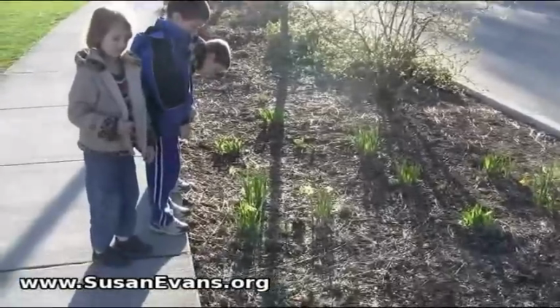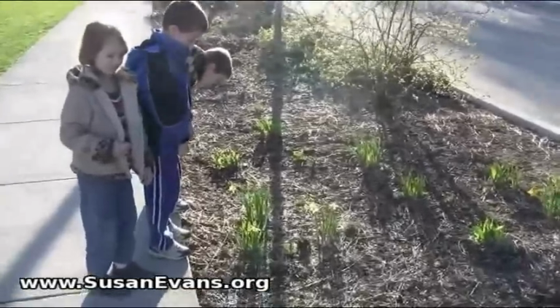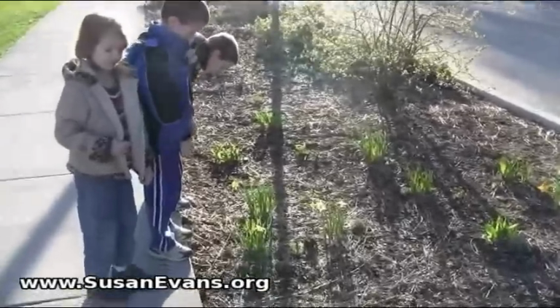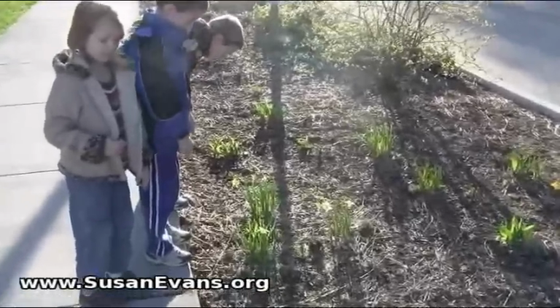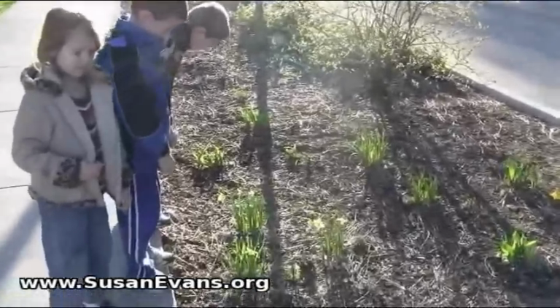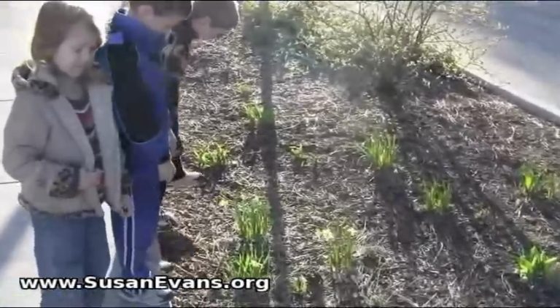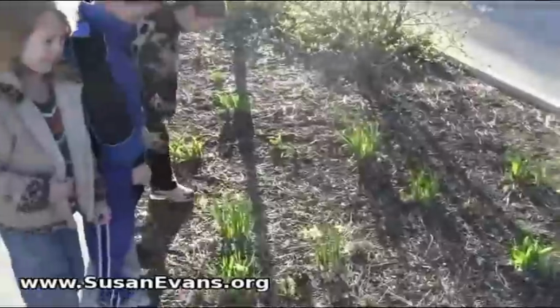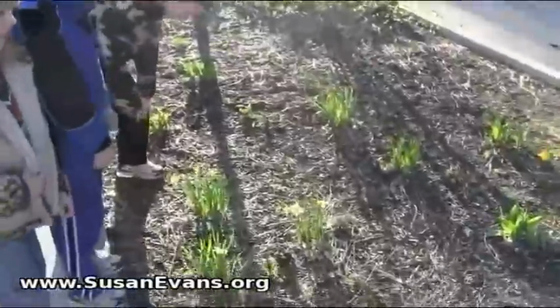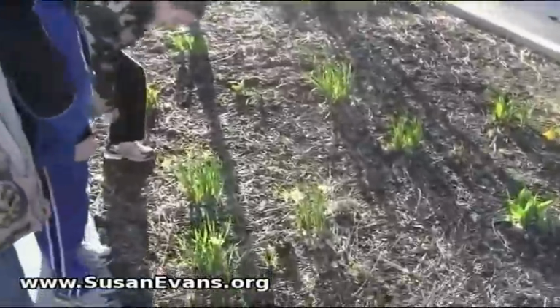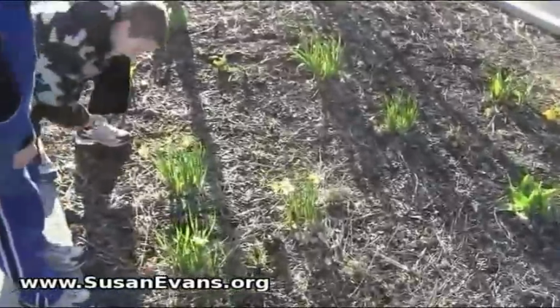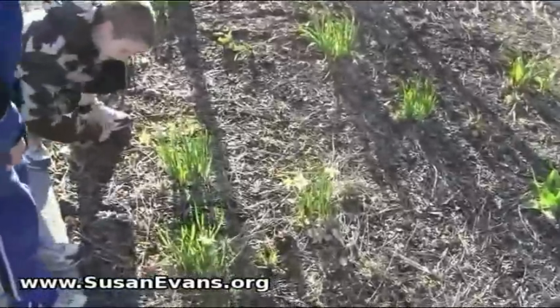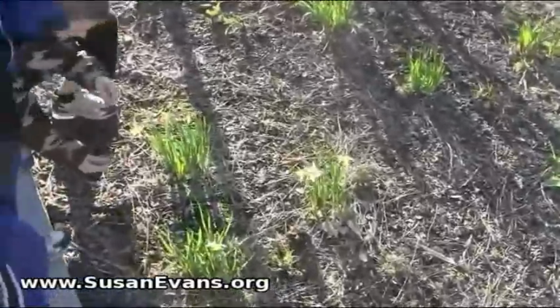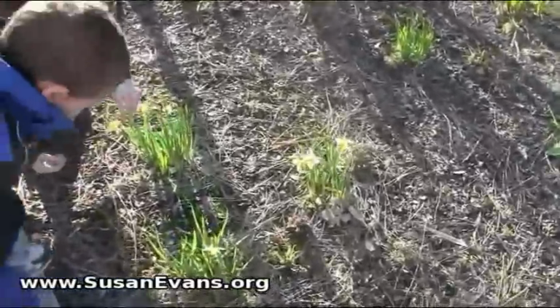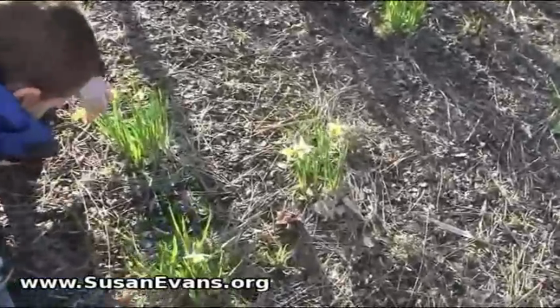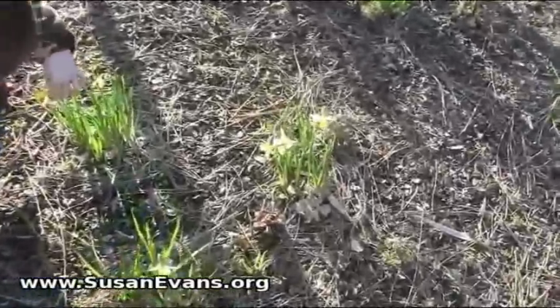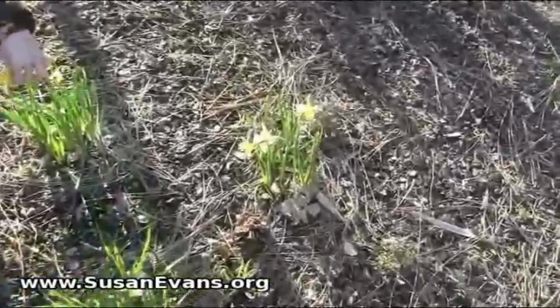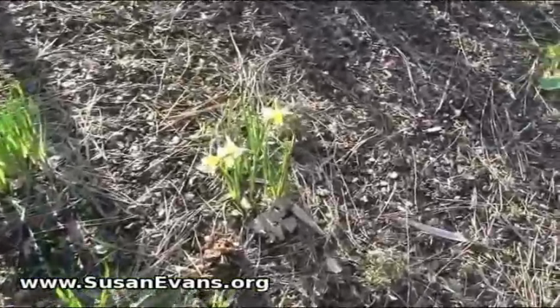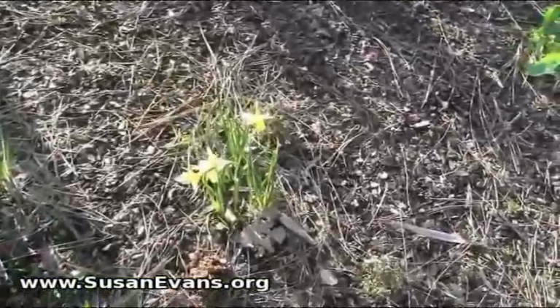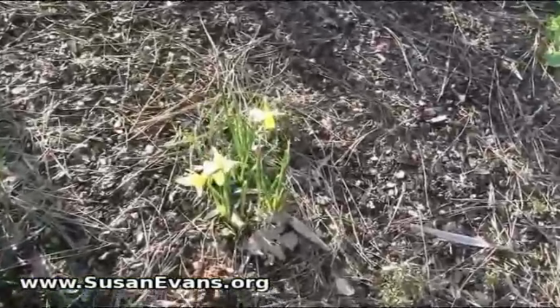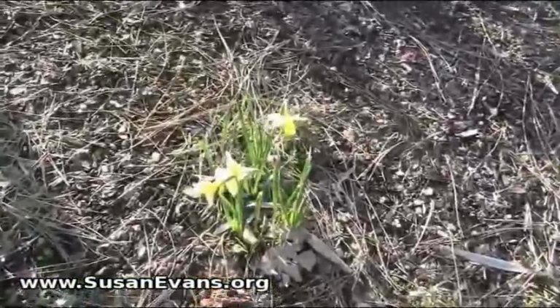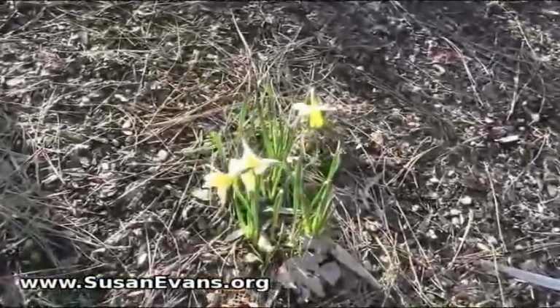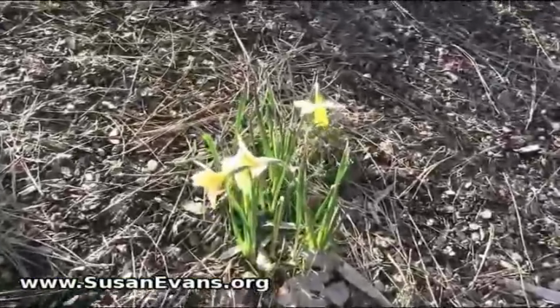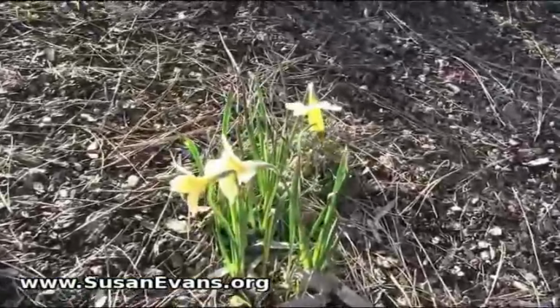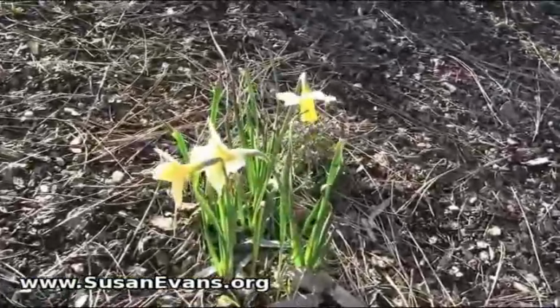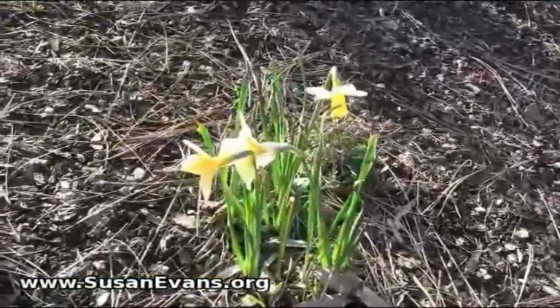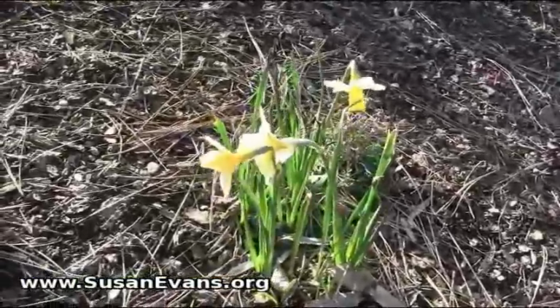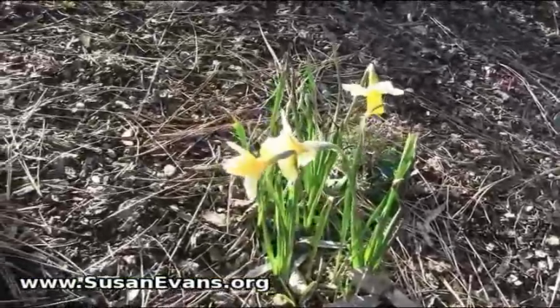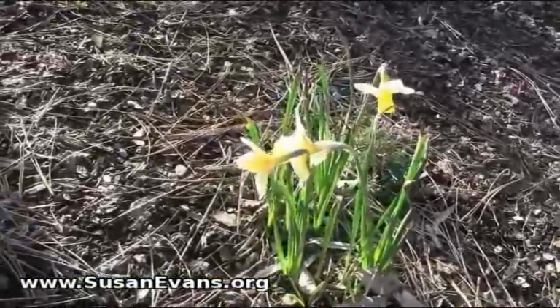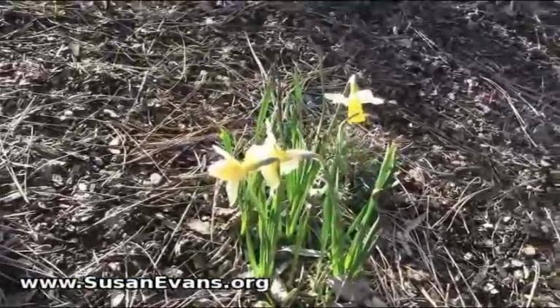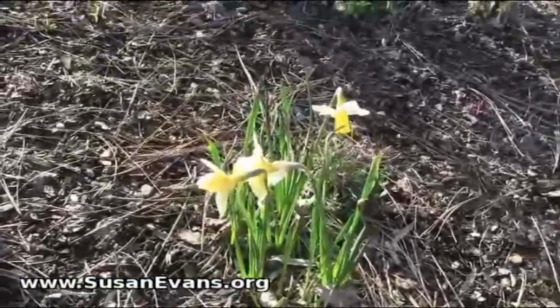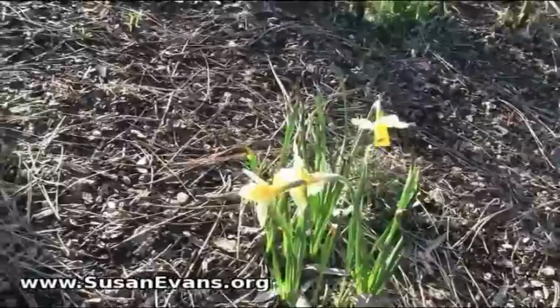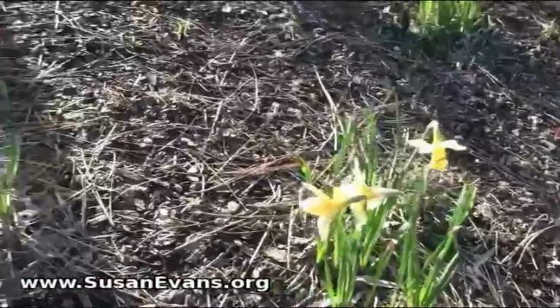Here we are beginning our spring walk and we are finding signs of spring. Look at this. It's beautiful. Daffodils.